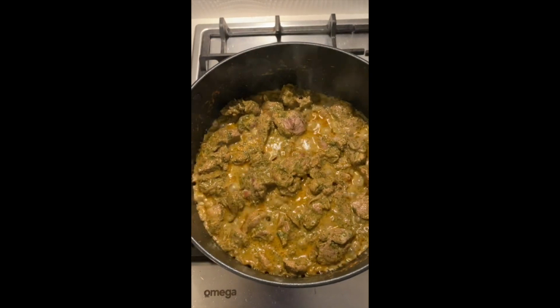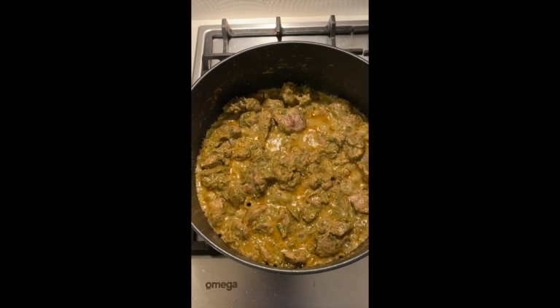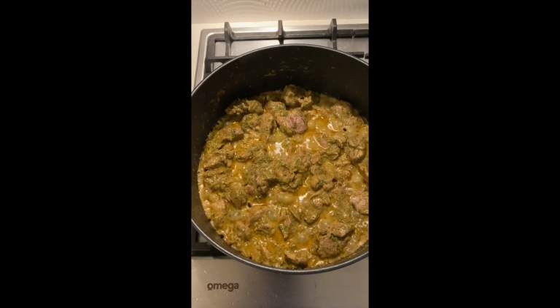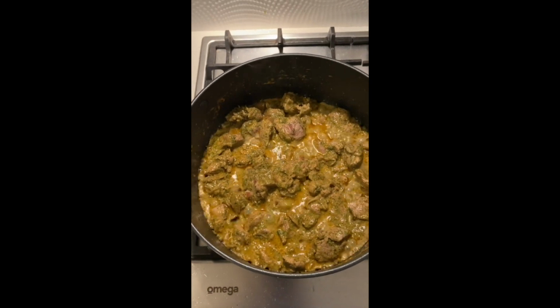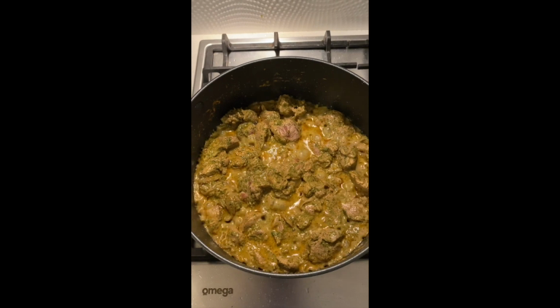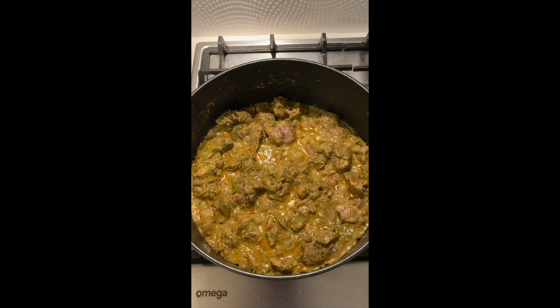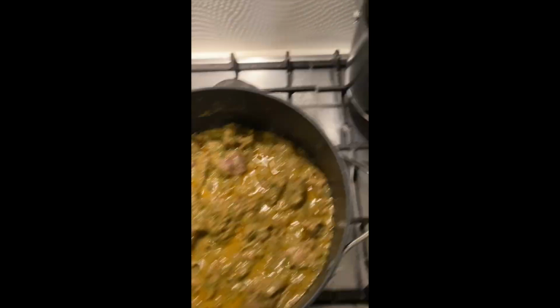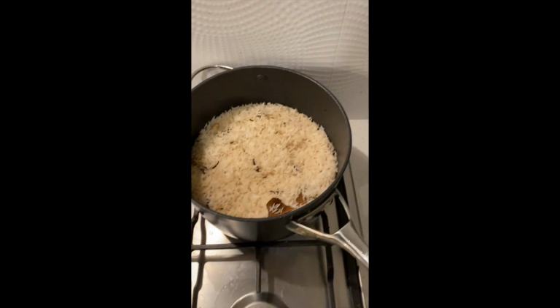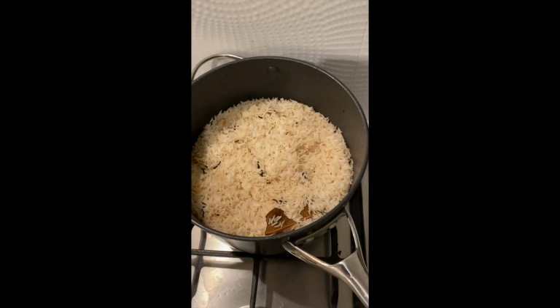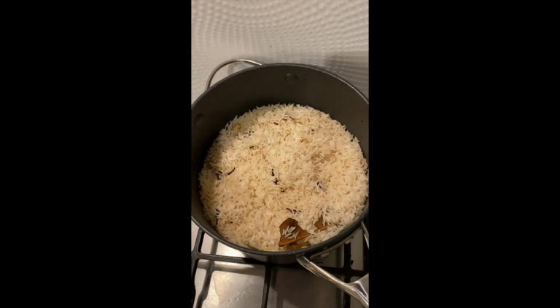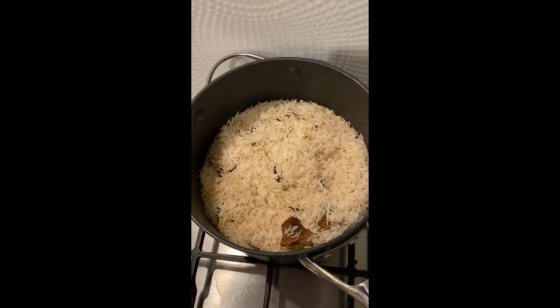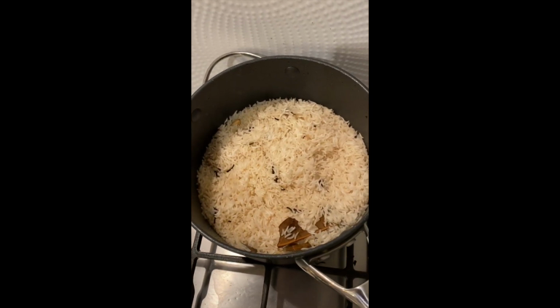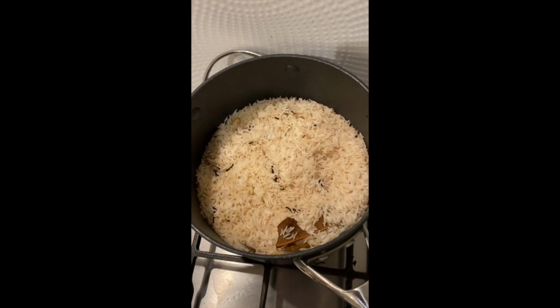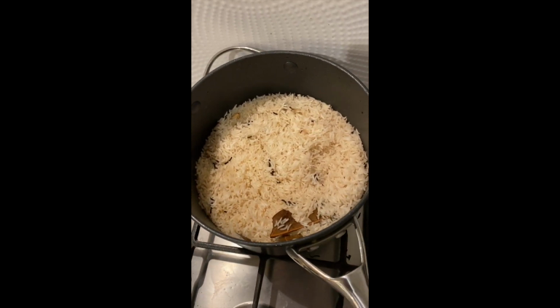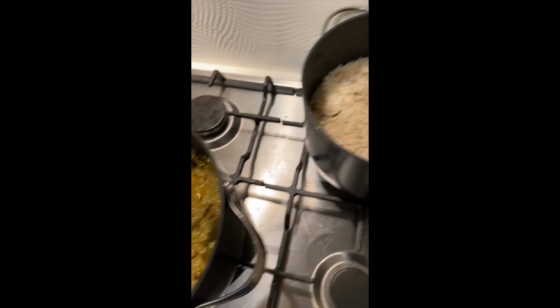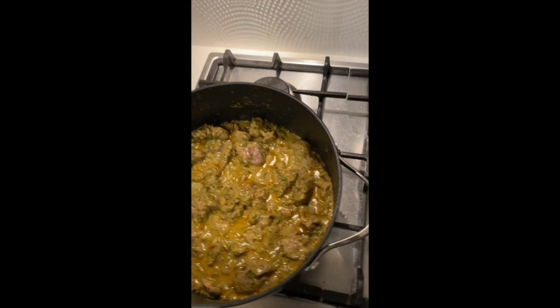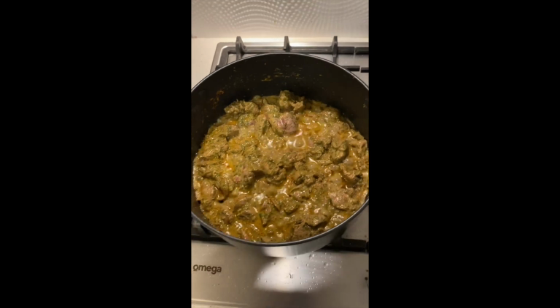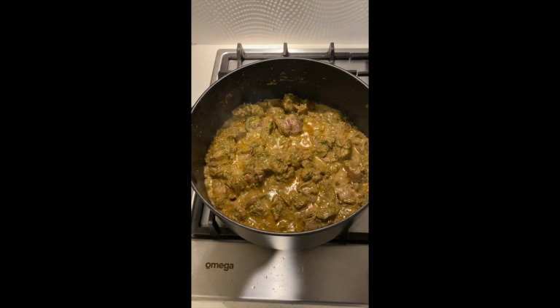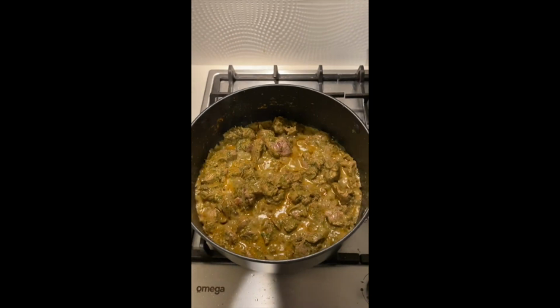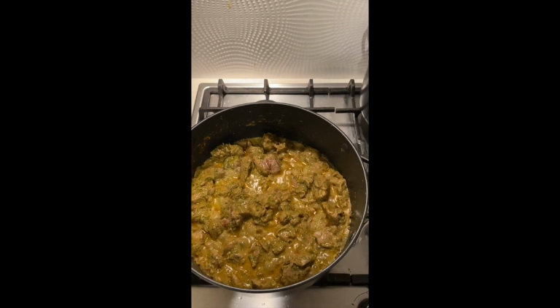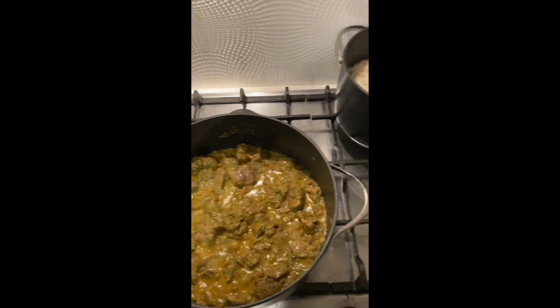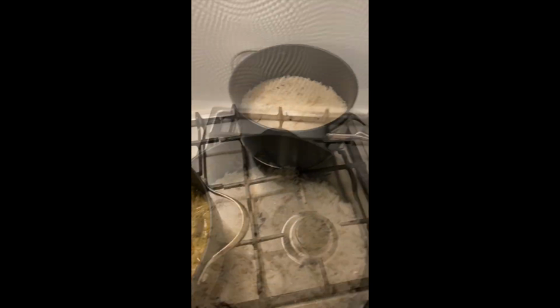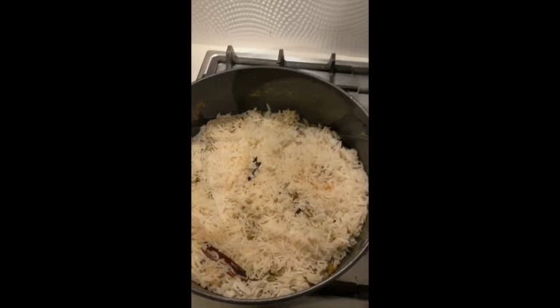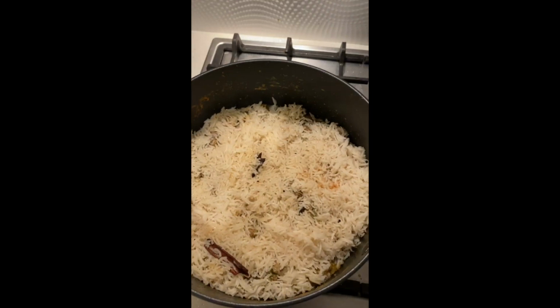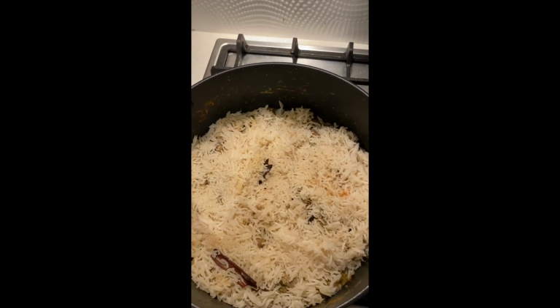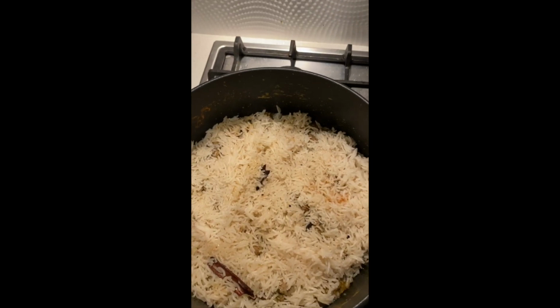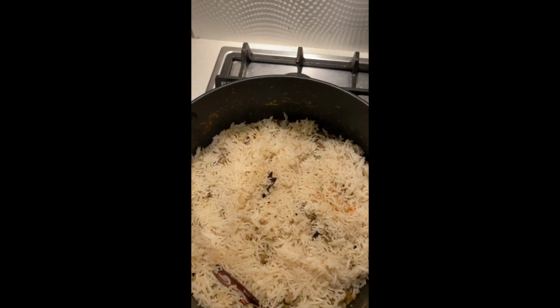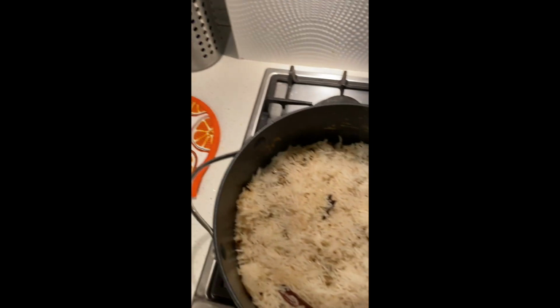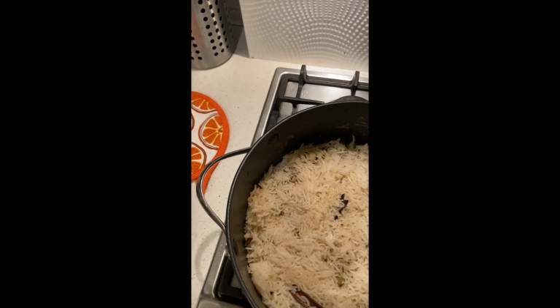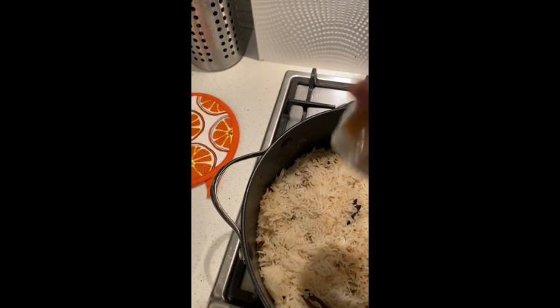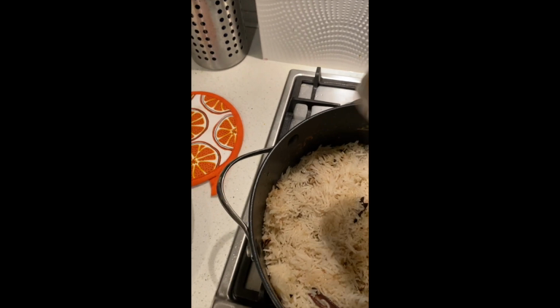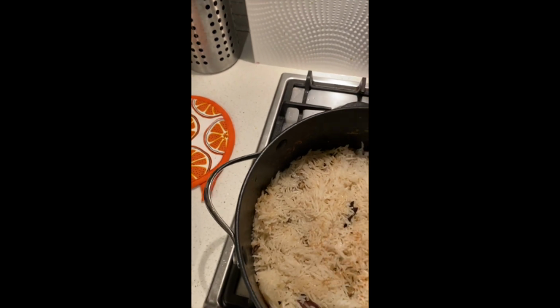The lamb is where I want it to be. The rice is cooked just enough. So the next stage is the layering of lamb and rice. First layer of lamb and rice, and then we sprinkle a little bit of garam masala.